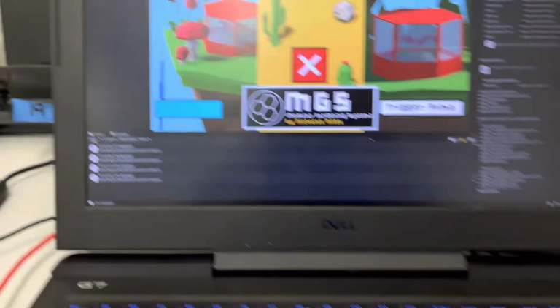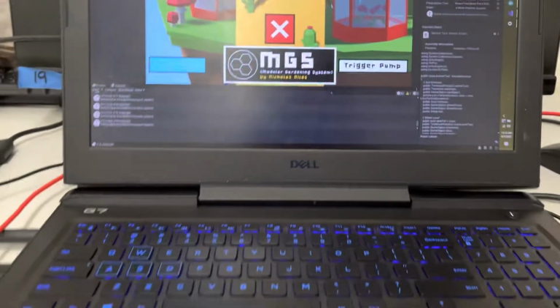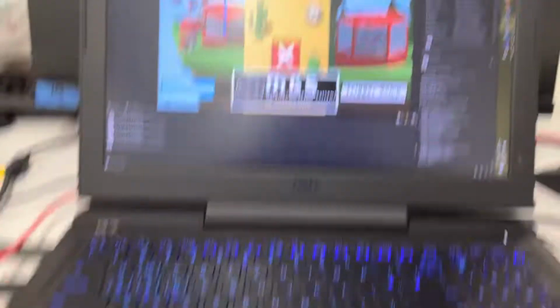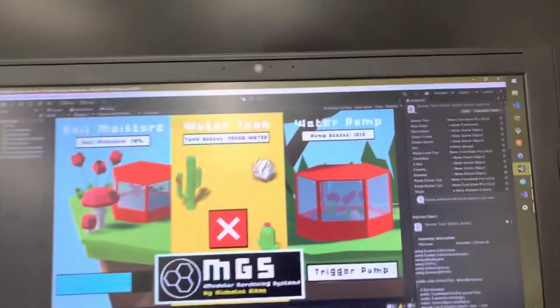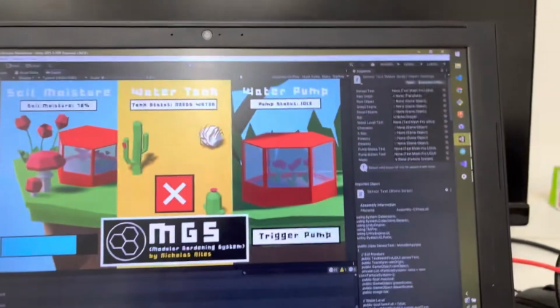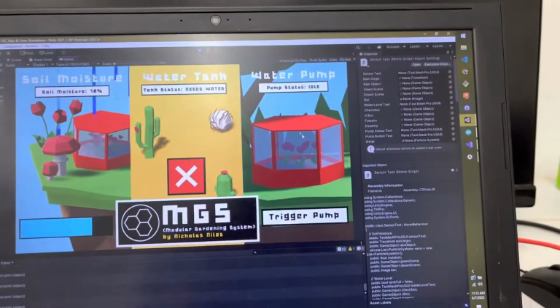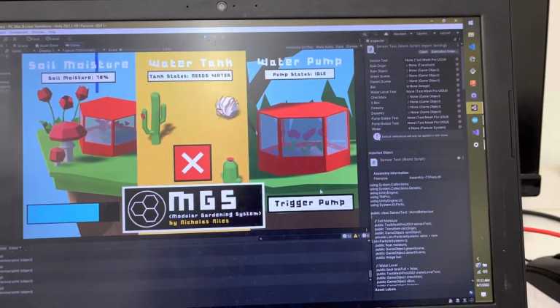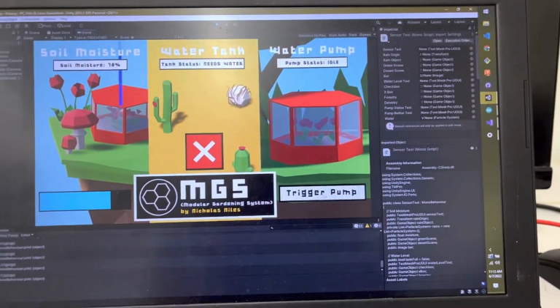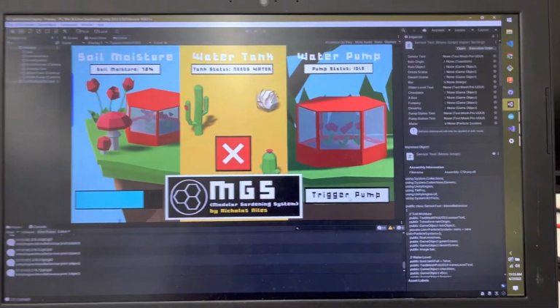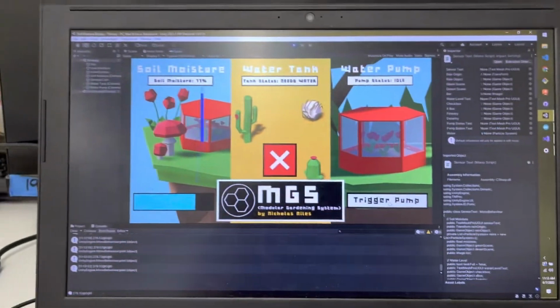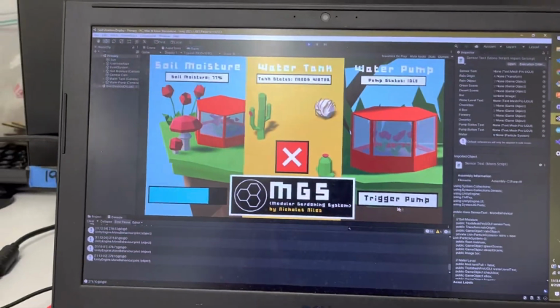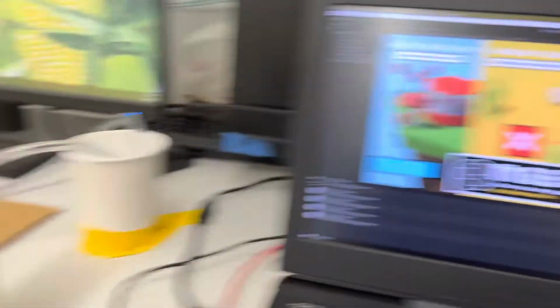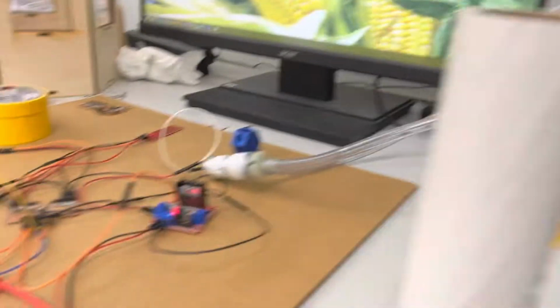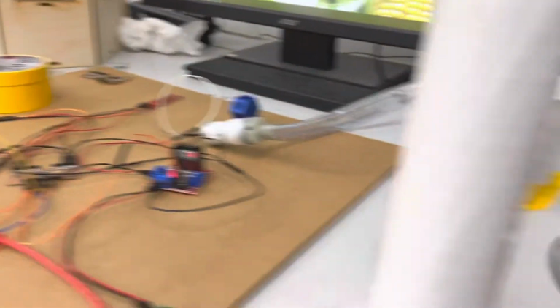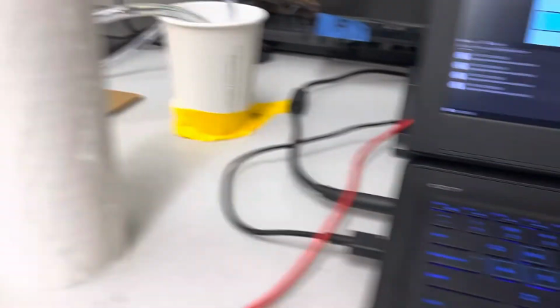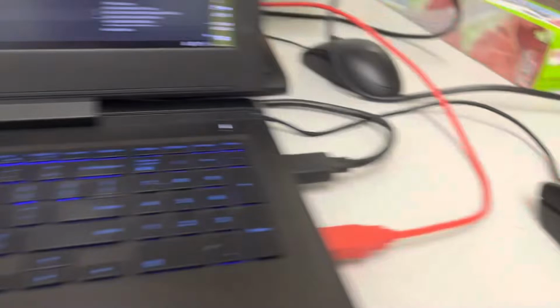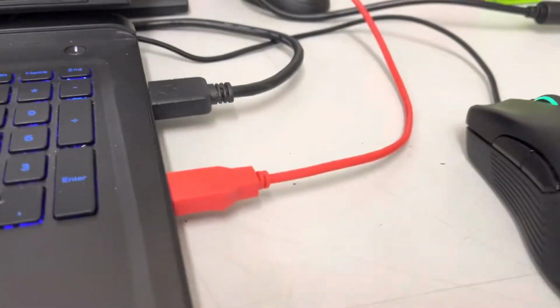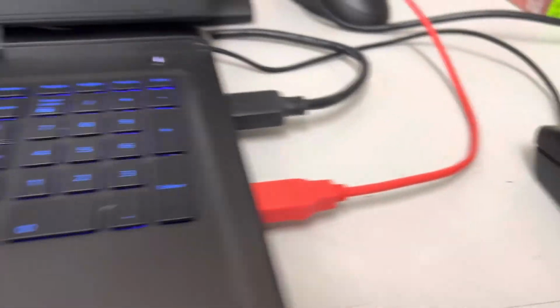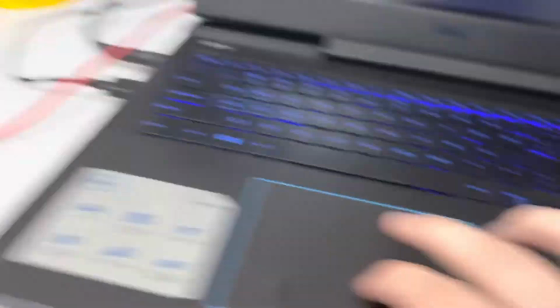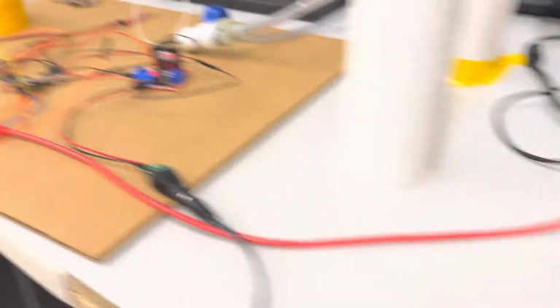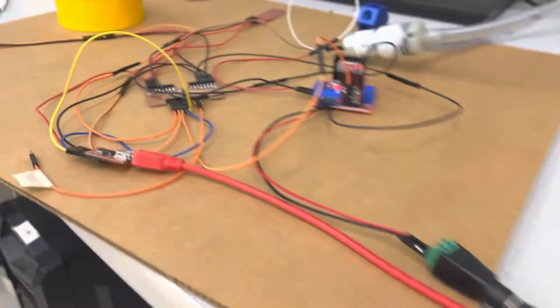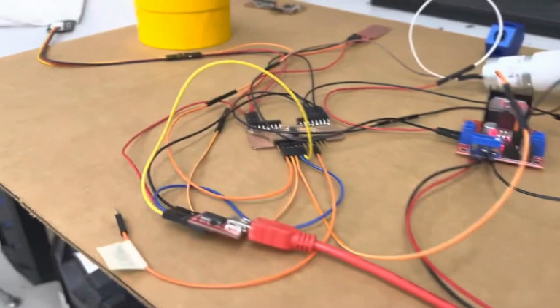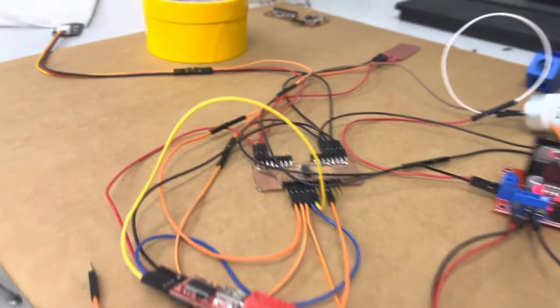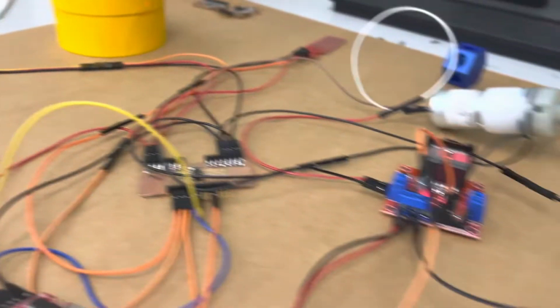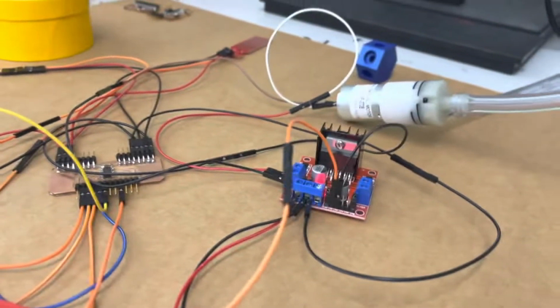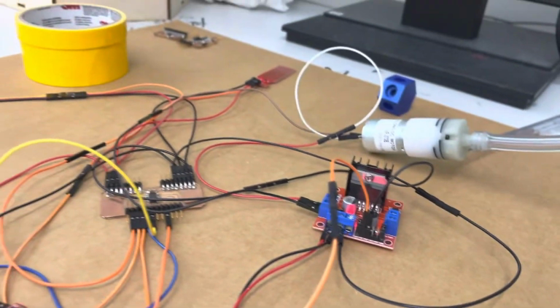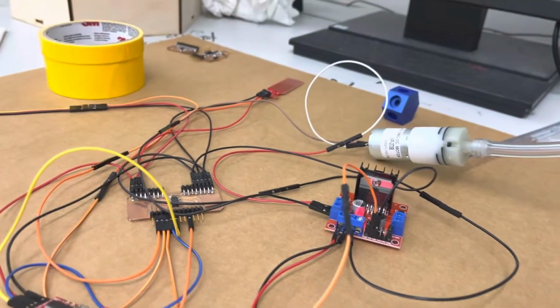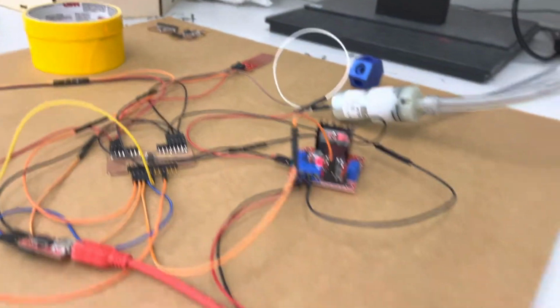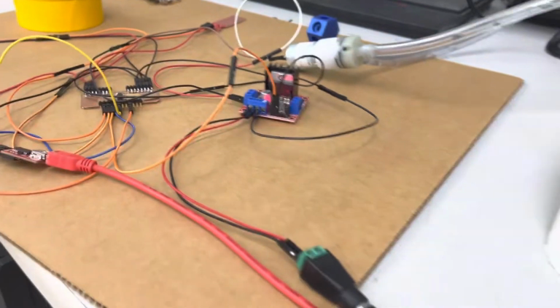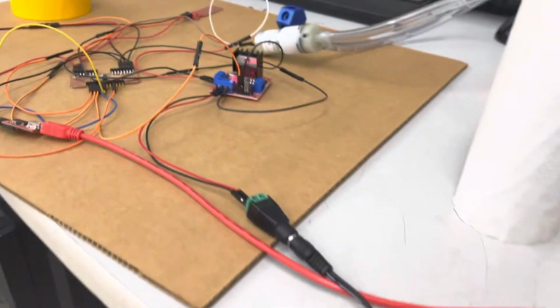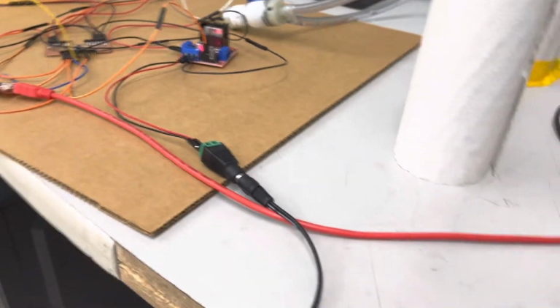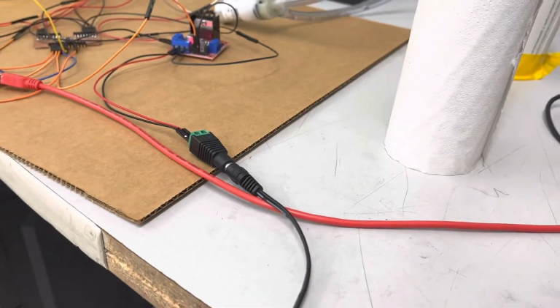This demo is to show that actually clicking the button will trigger the pump manually. We have that FTDI breakout circuit going to my main board. Everything is the same as before, electronics-wise and code-wise.